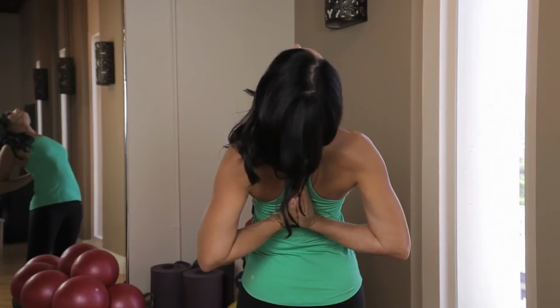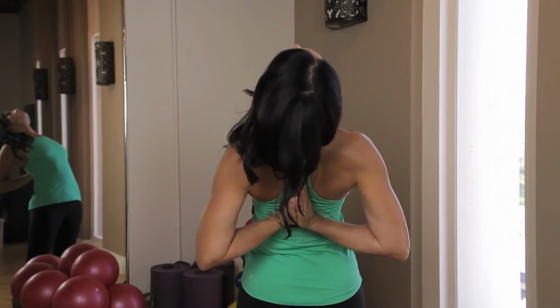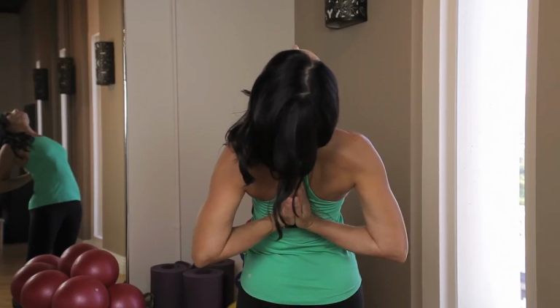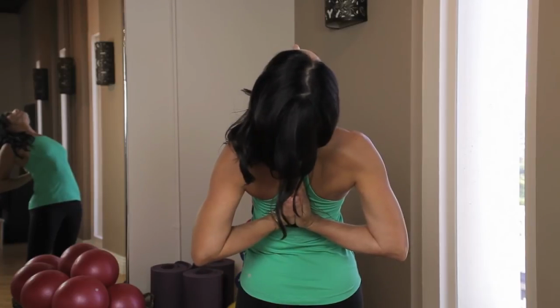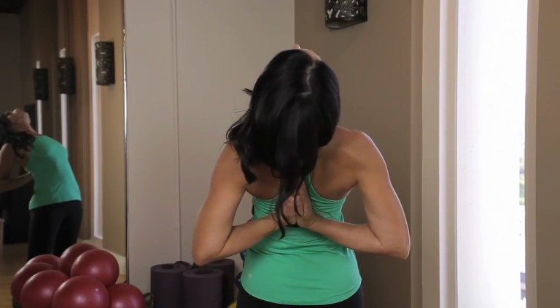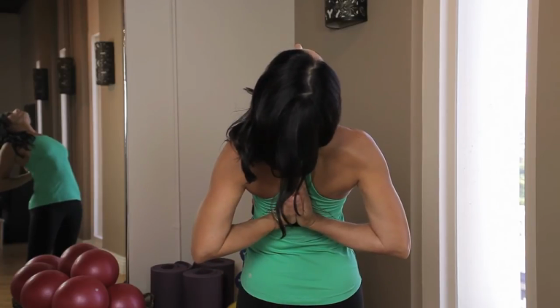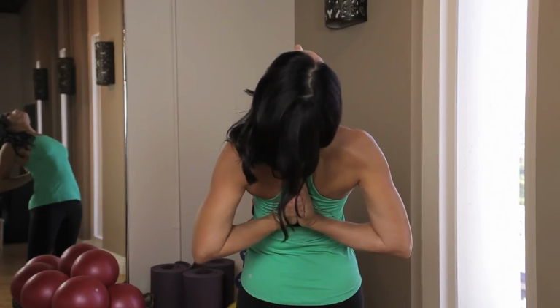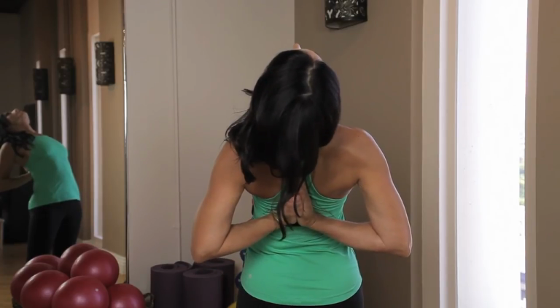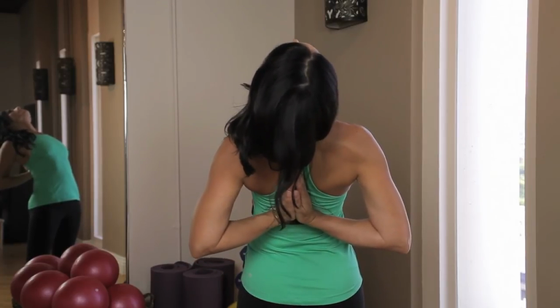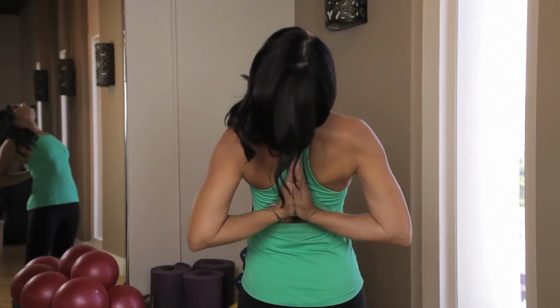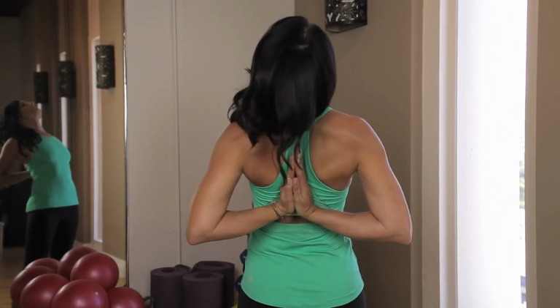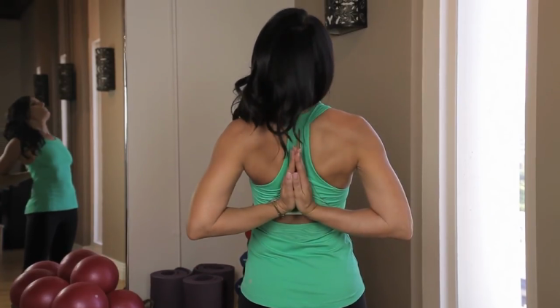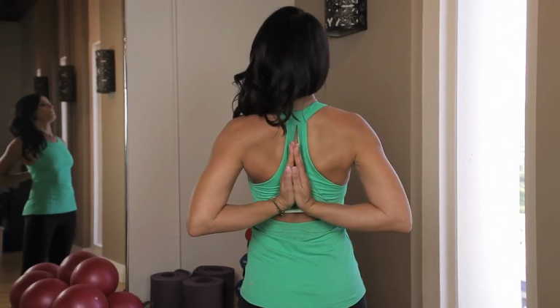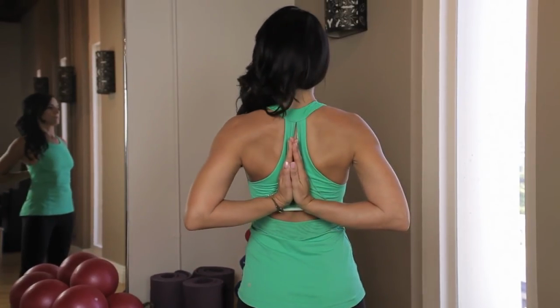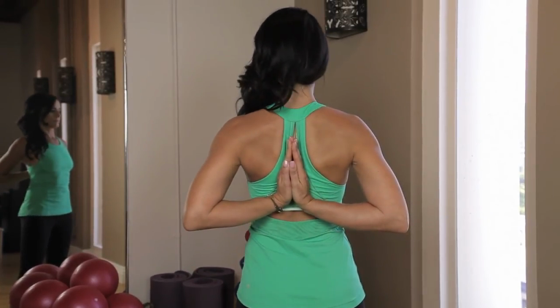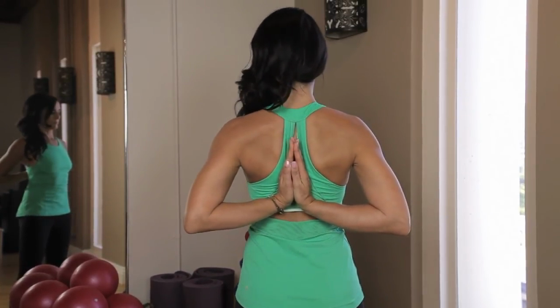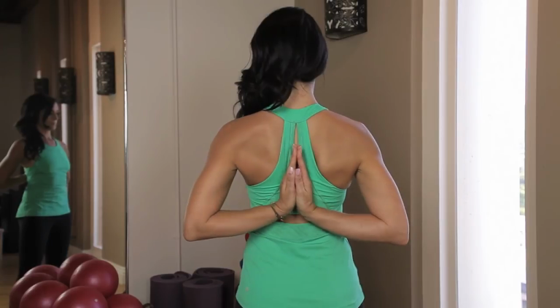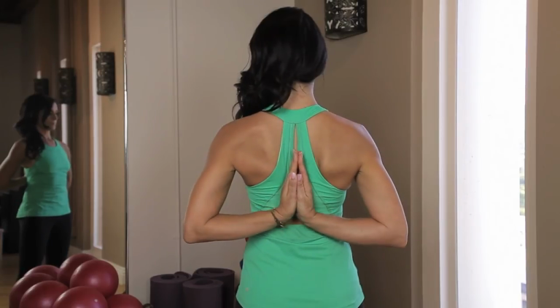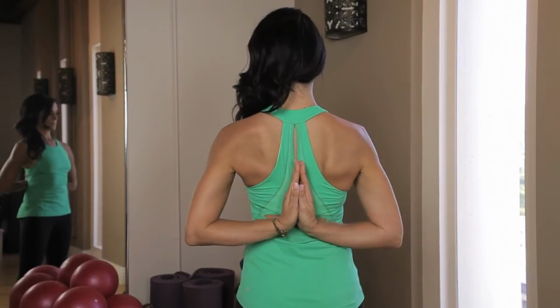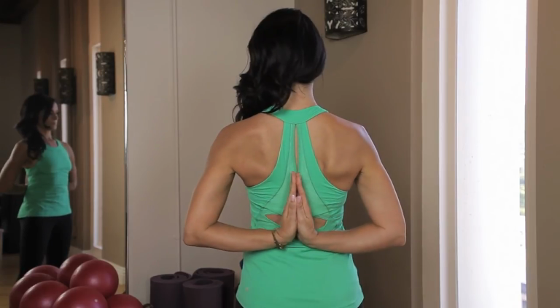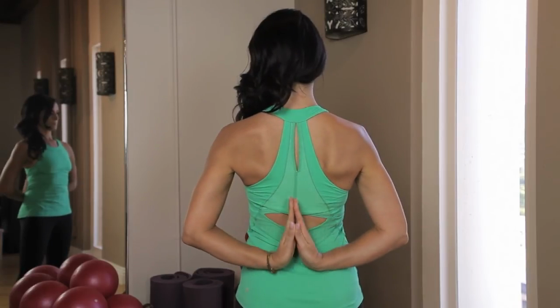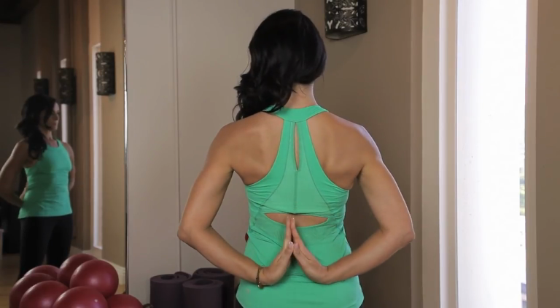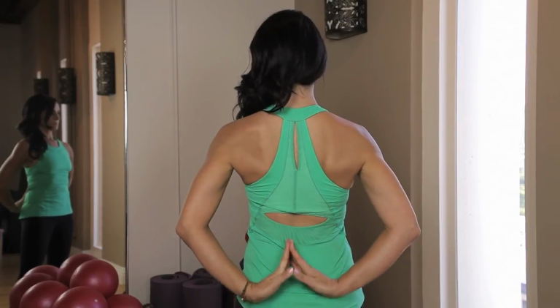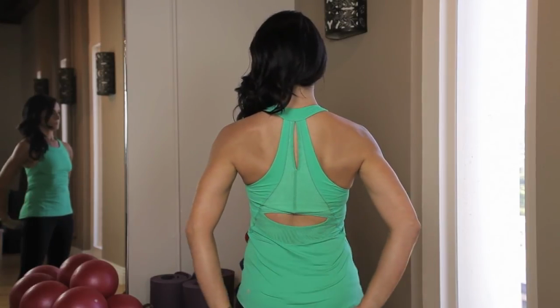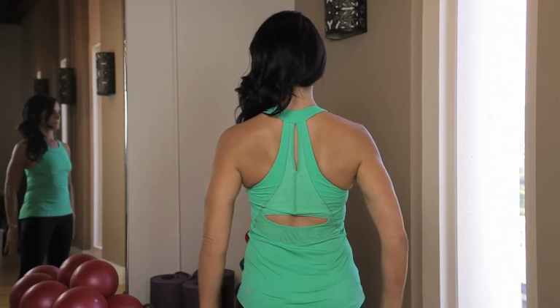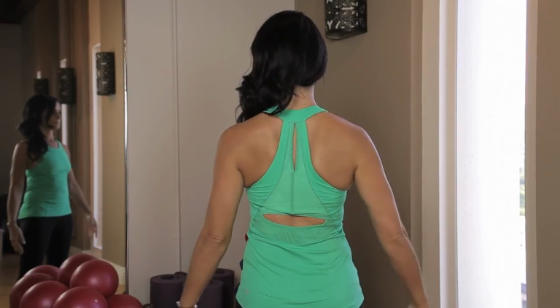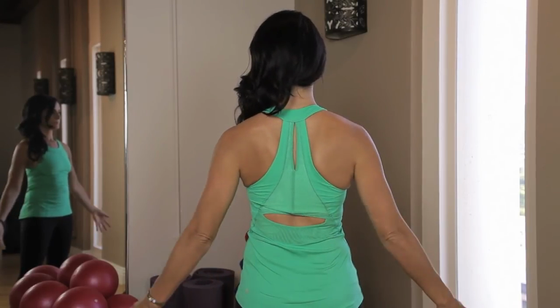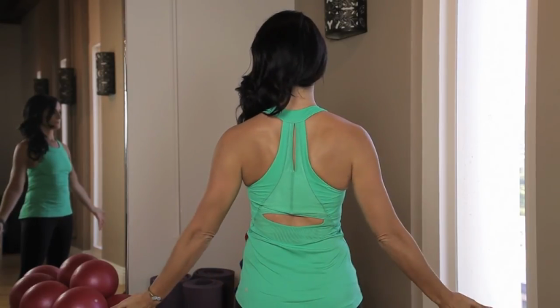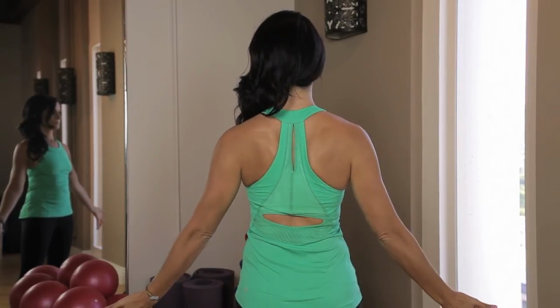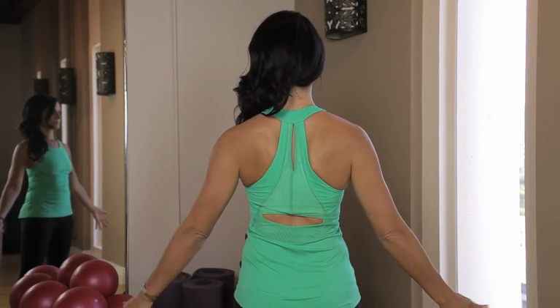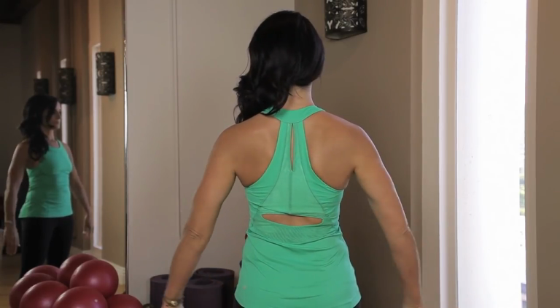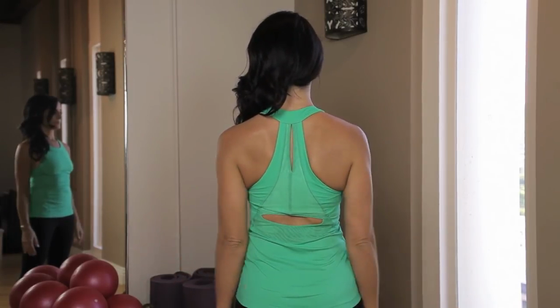Hold here for 30 seconds. On the last exhale, bring your torso back up to upright, slide the hands down your back, and roll your shoulders out.